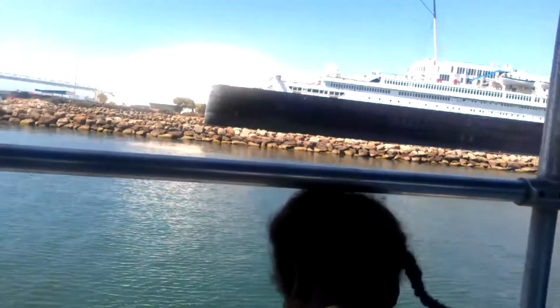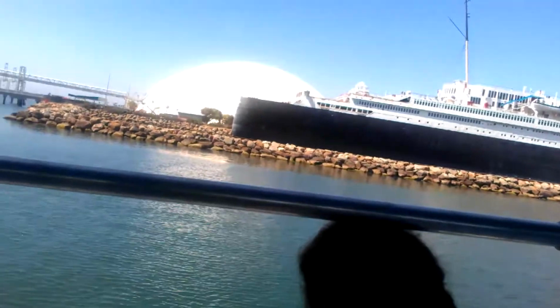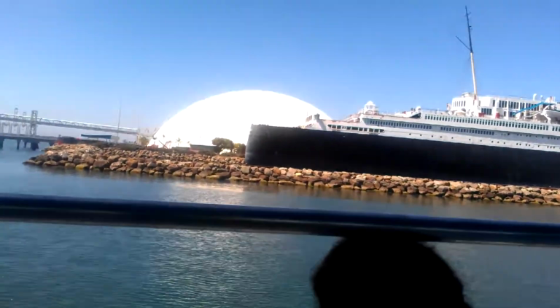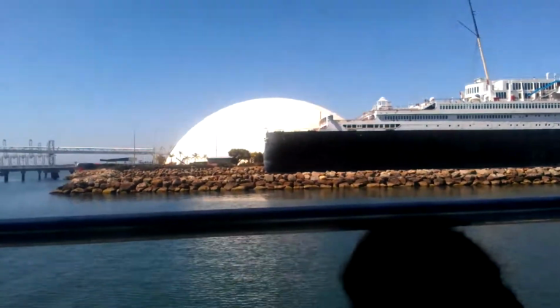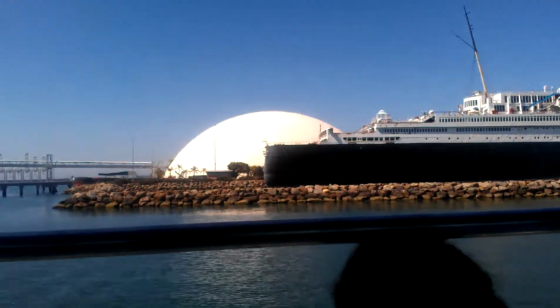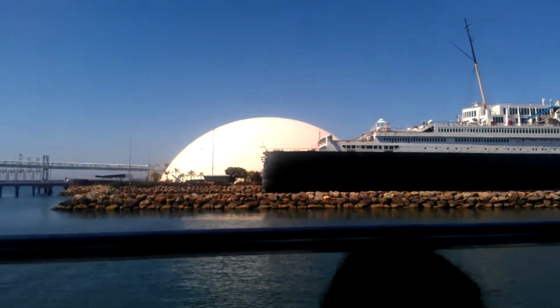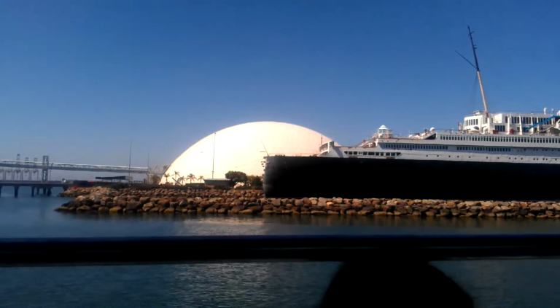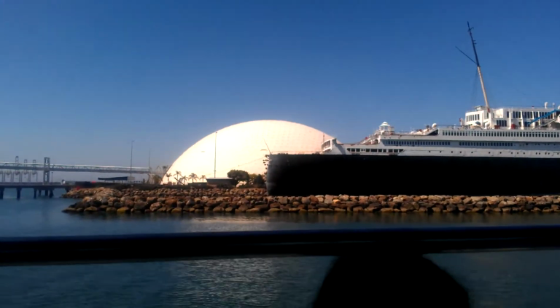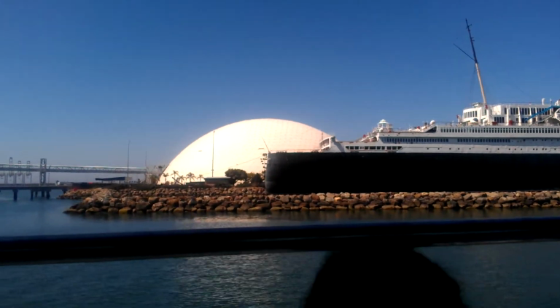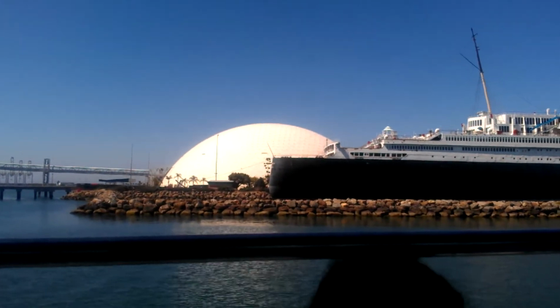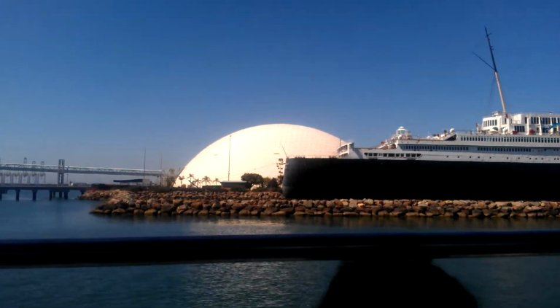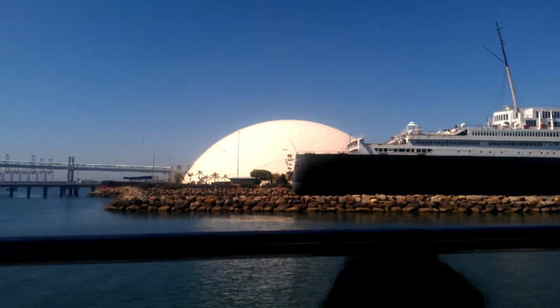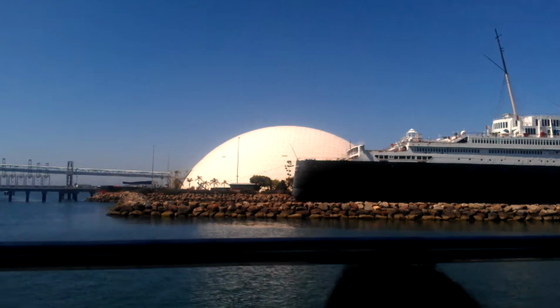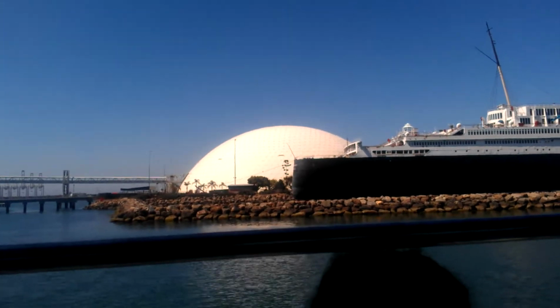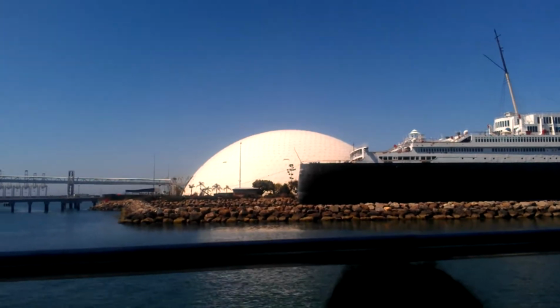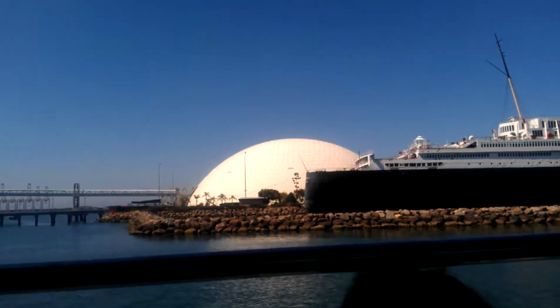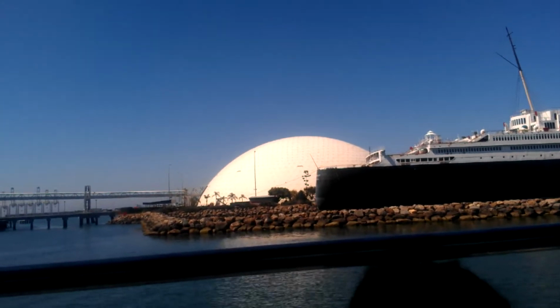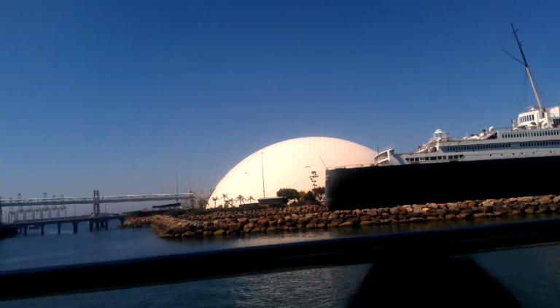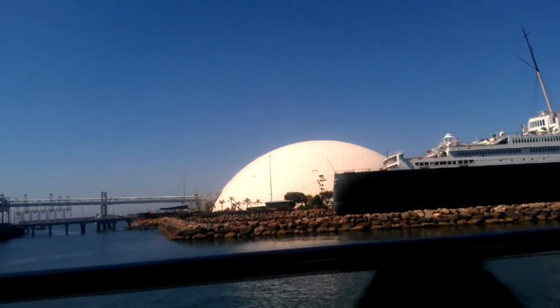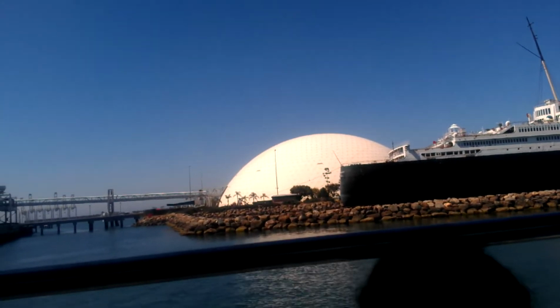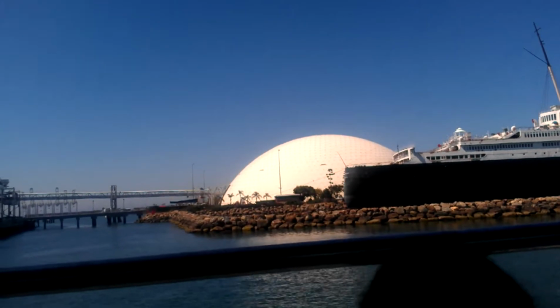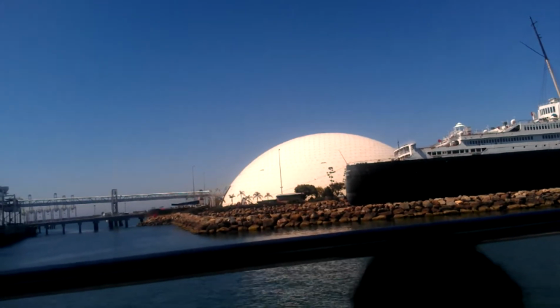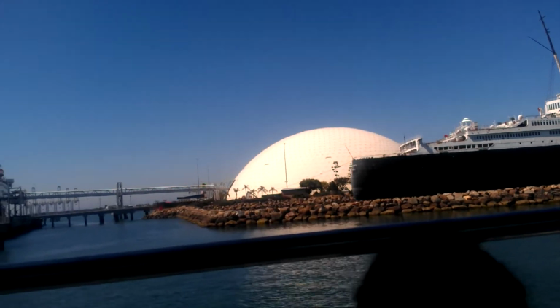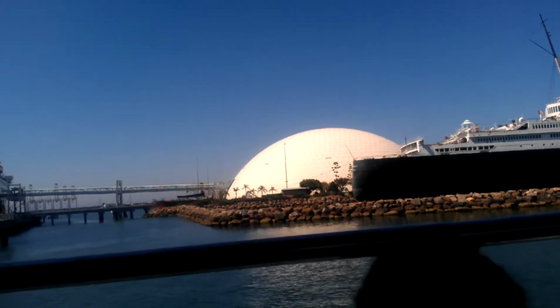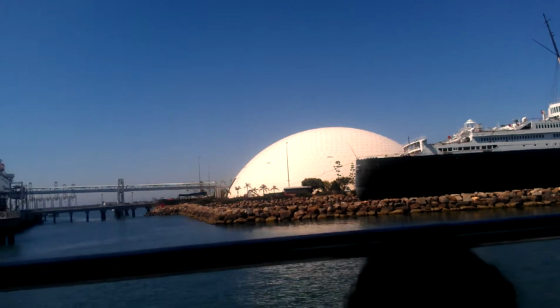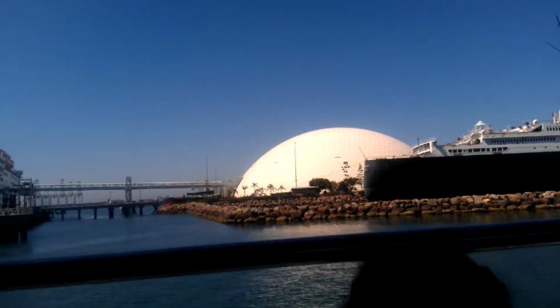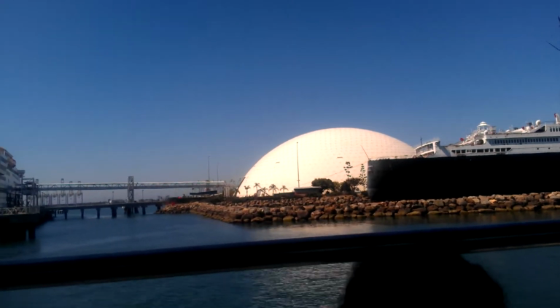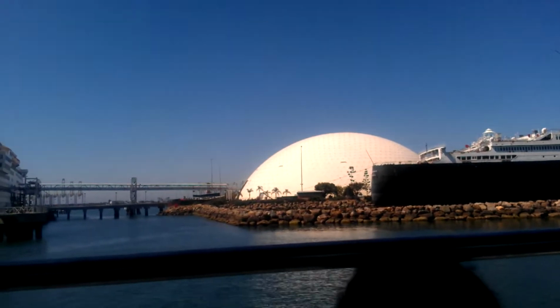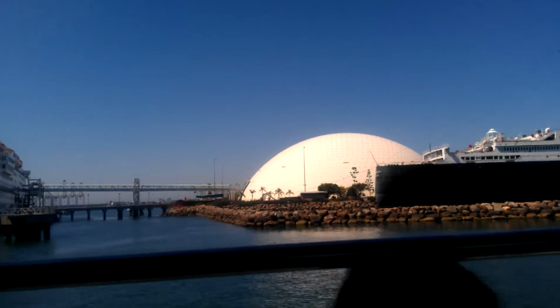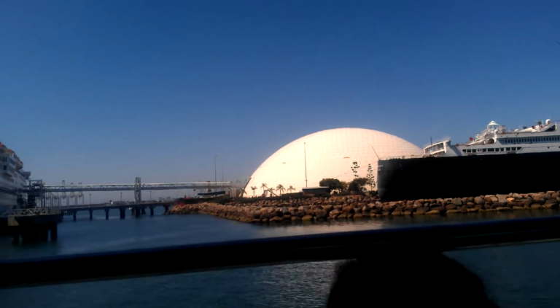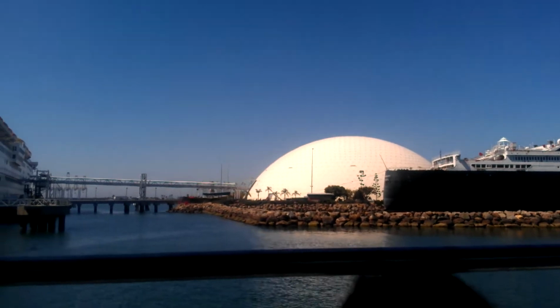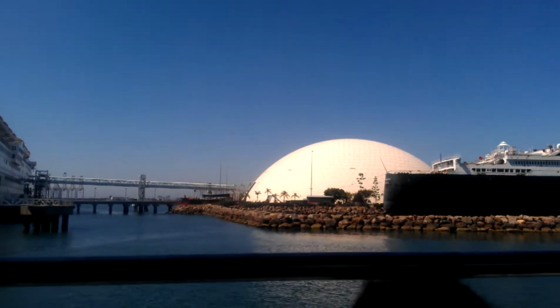So it sat in that dome for about 30 years. Today the Spruce Goose is up in Oregon at the air museum. During the early 90s, Warner Brothers bought that dome and used it as a soundstage movie studio.